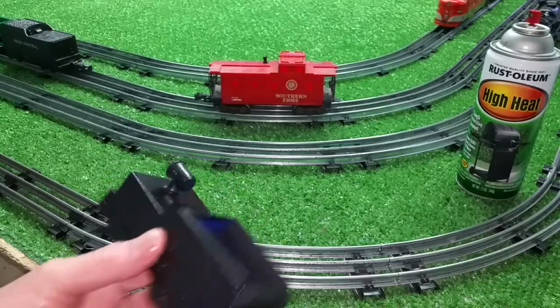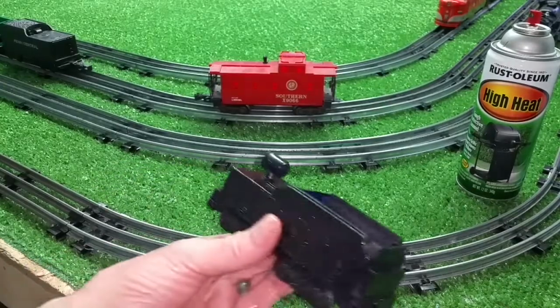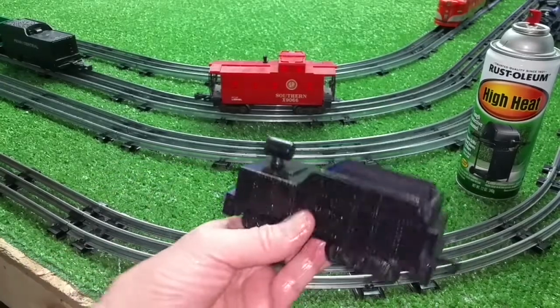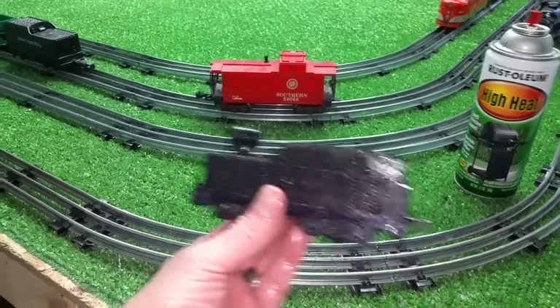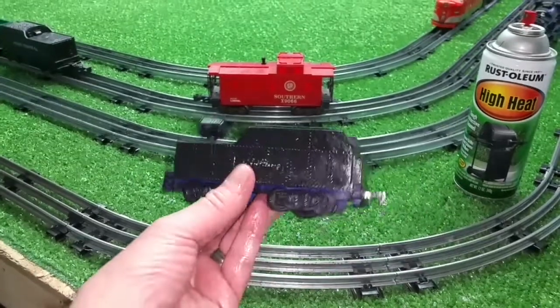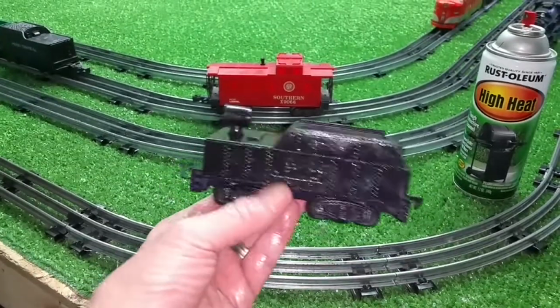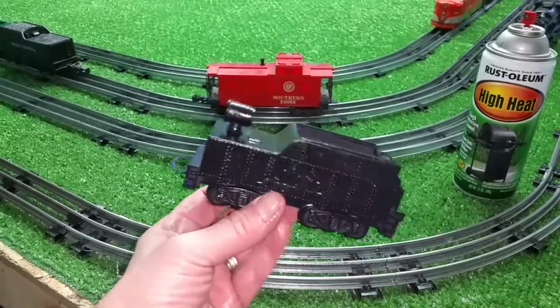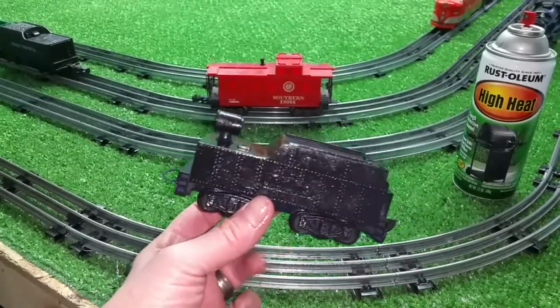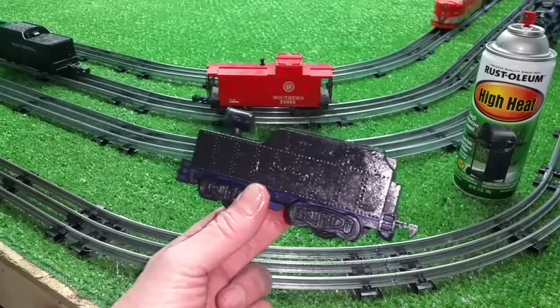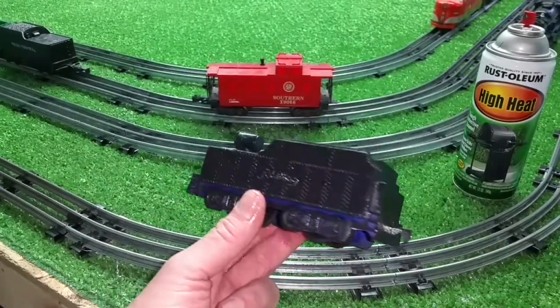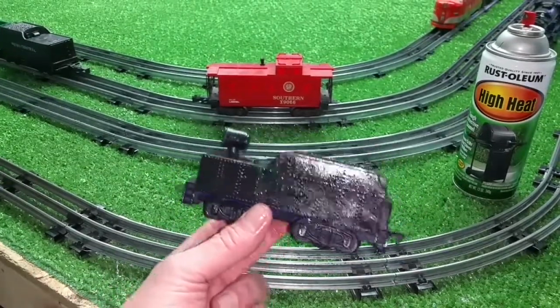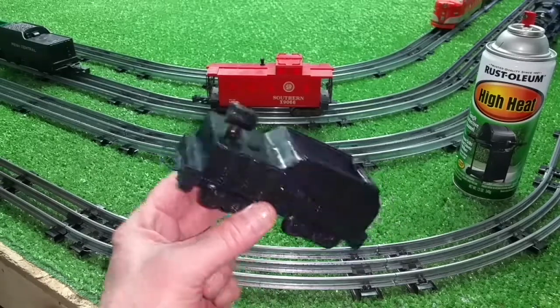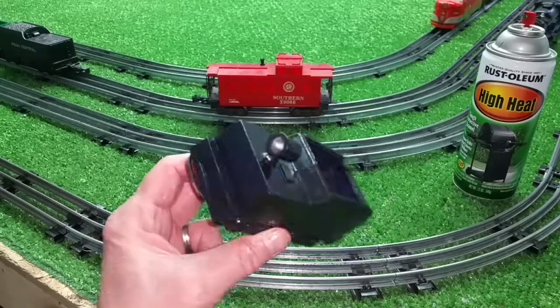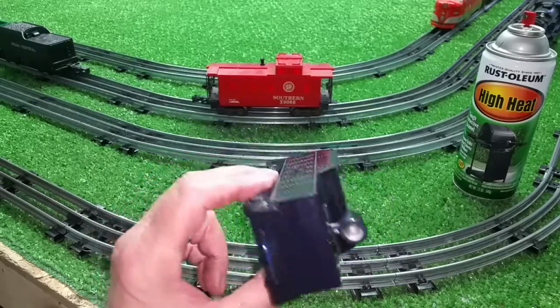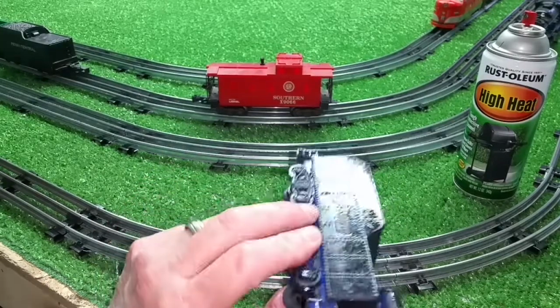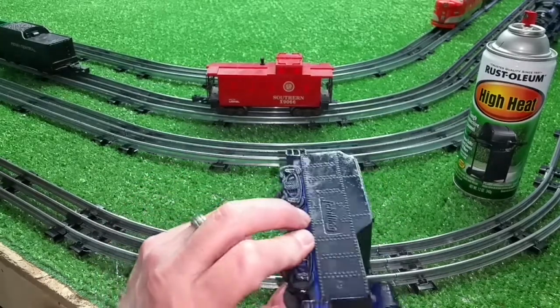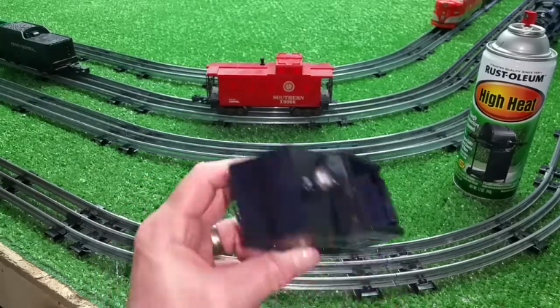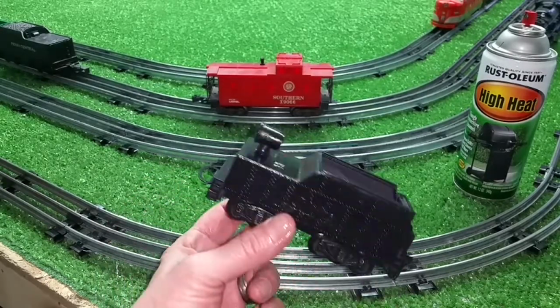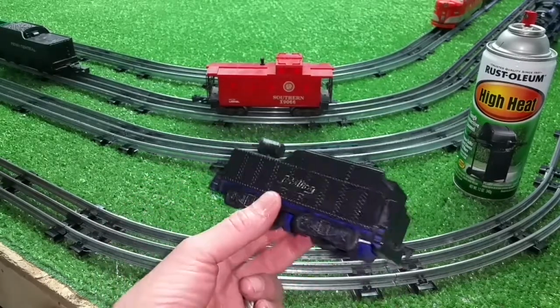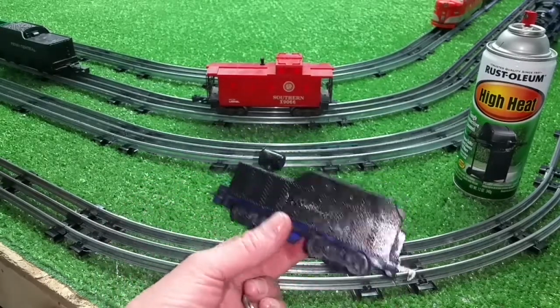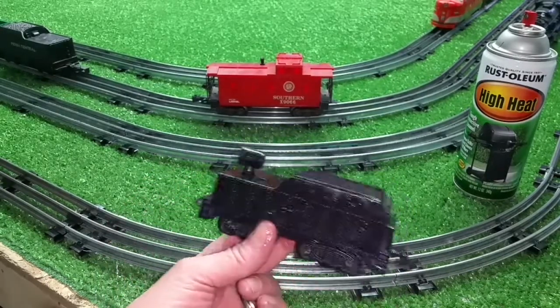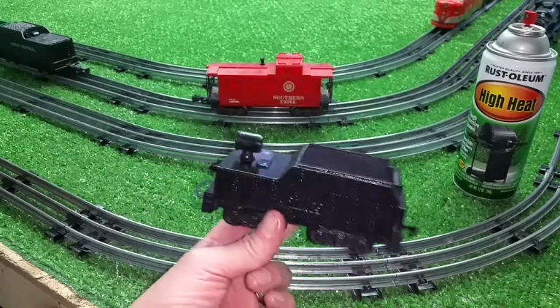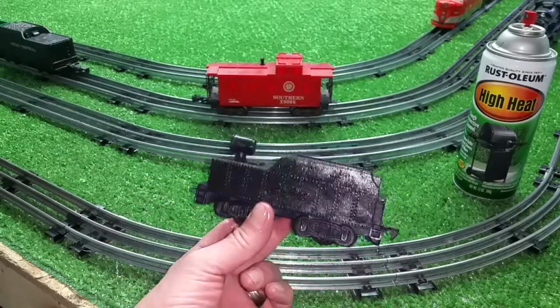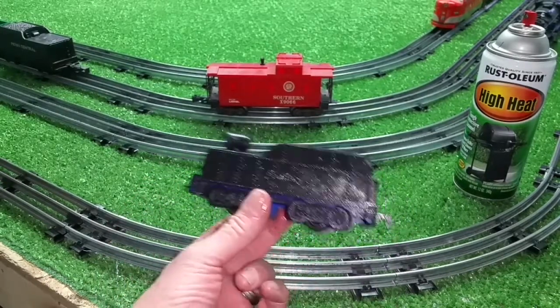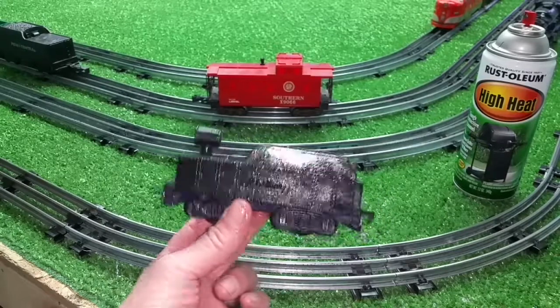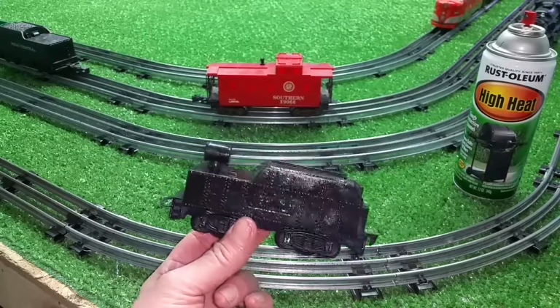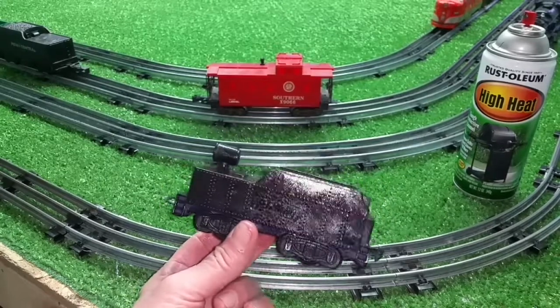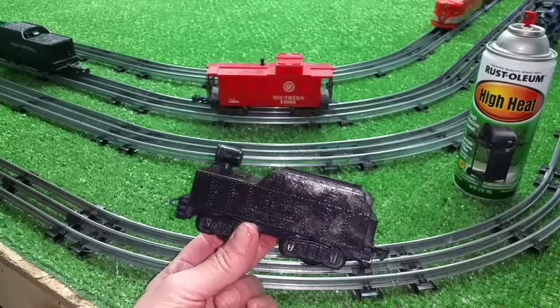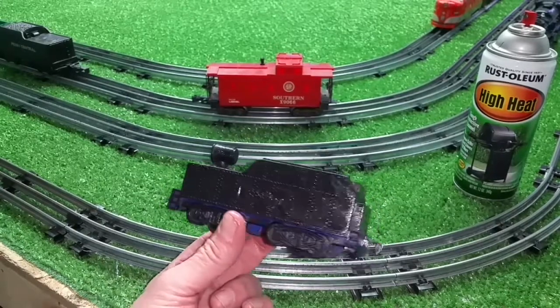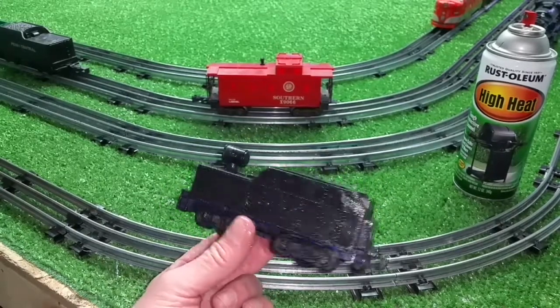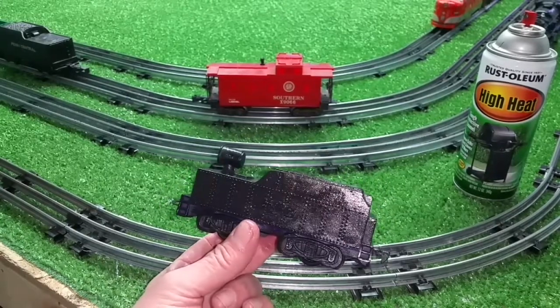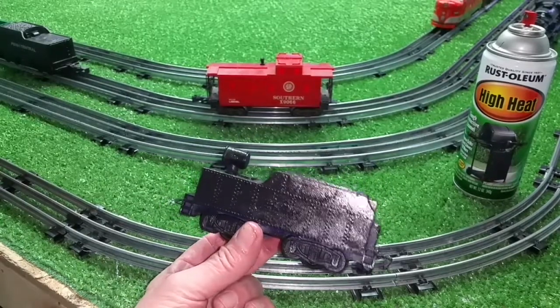And there you have a rail car. You can't tell what it's made of — you definitely can't tell it's made out of that blue plastic. This is going to look good on the consist. Quite nice, I think.